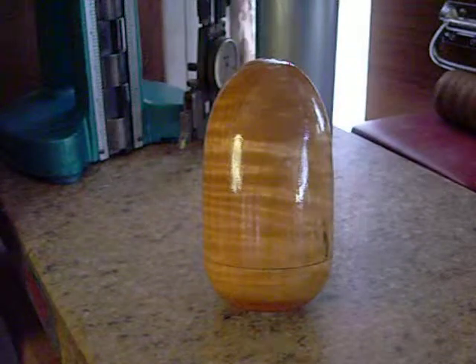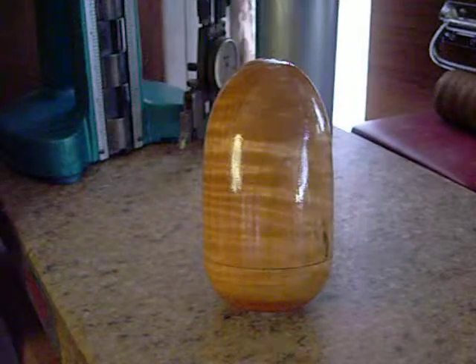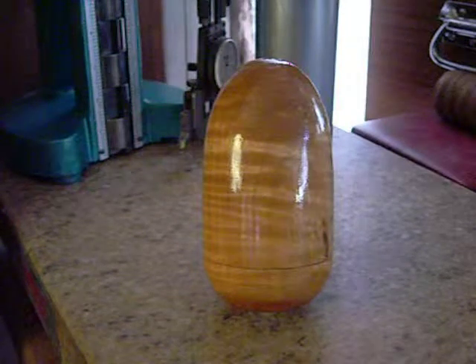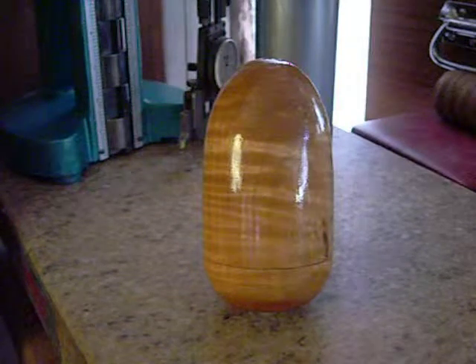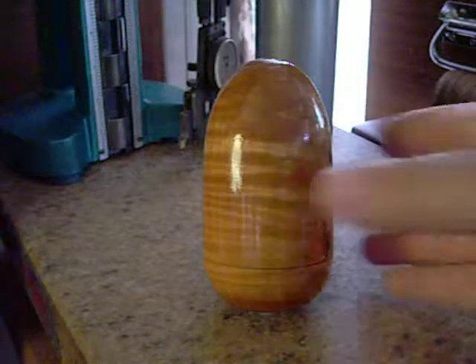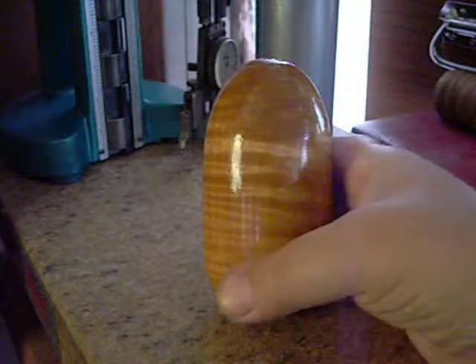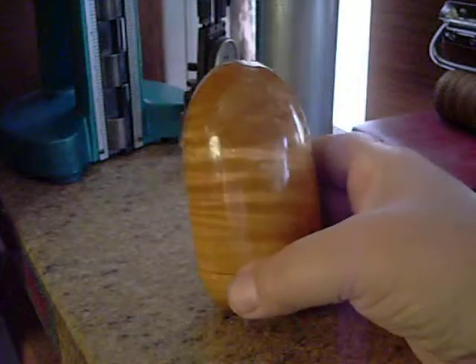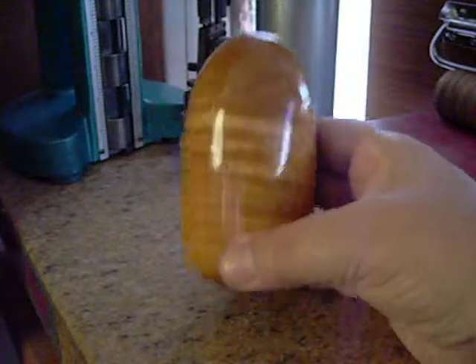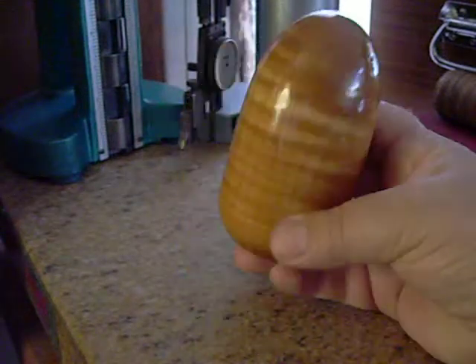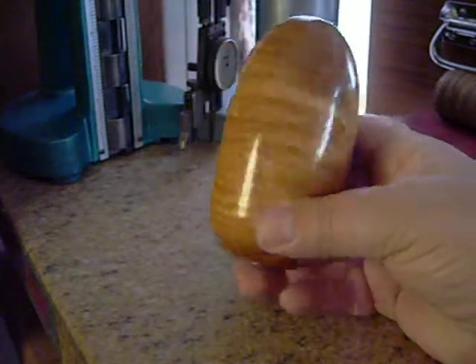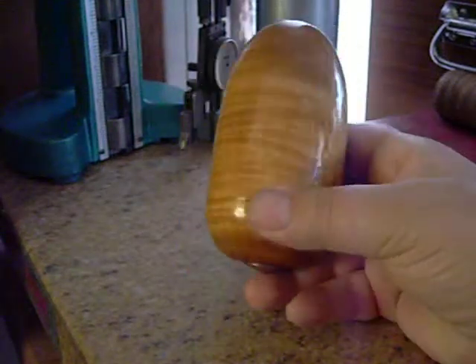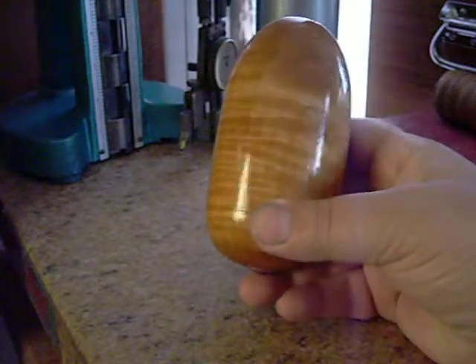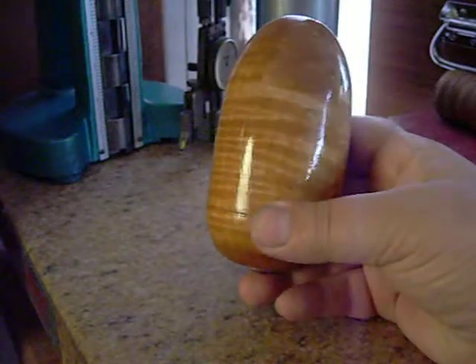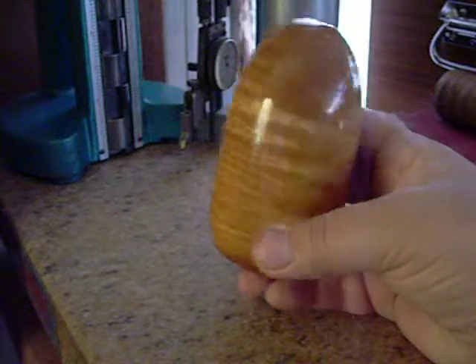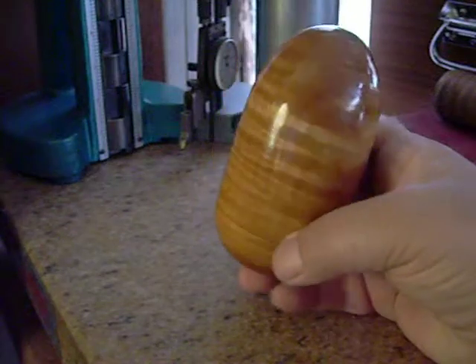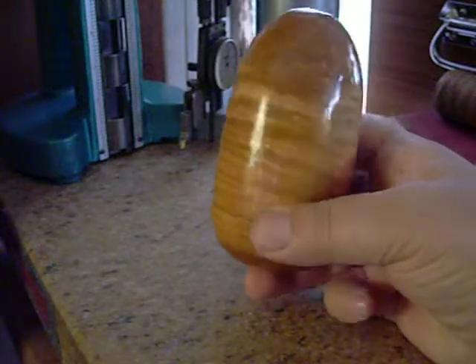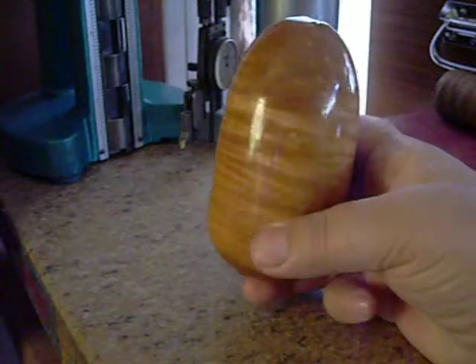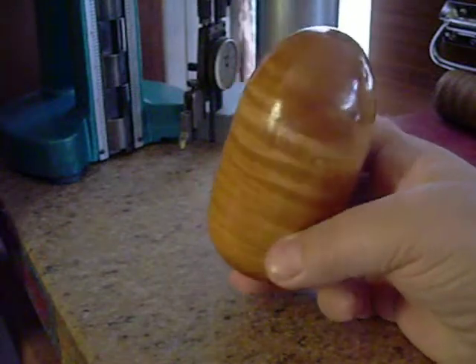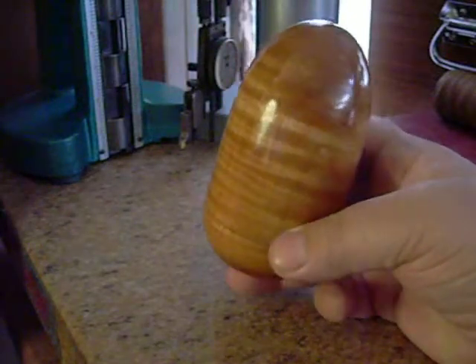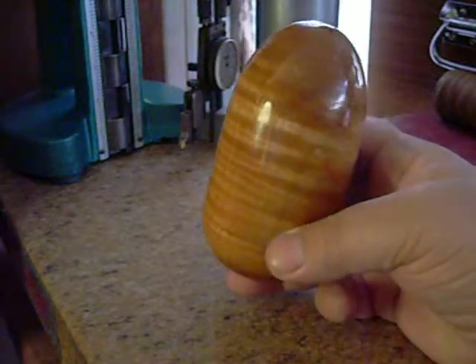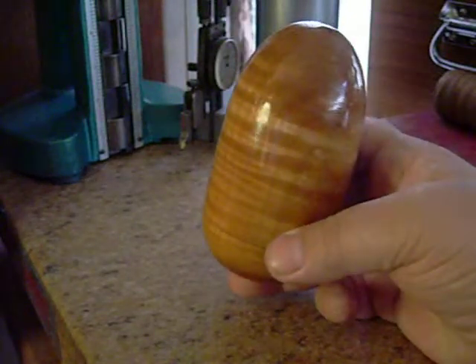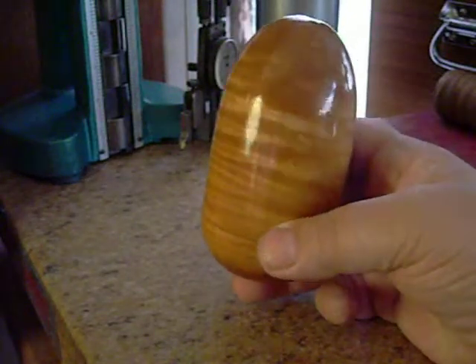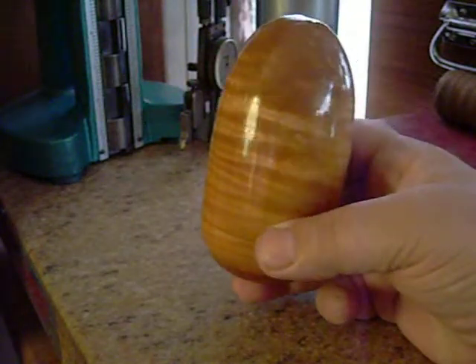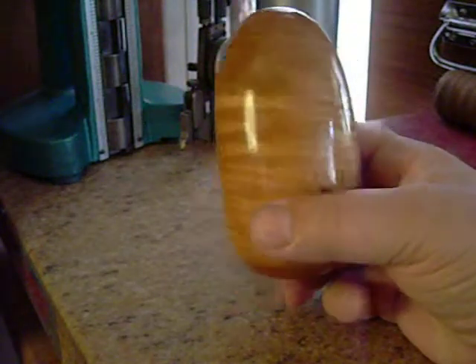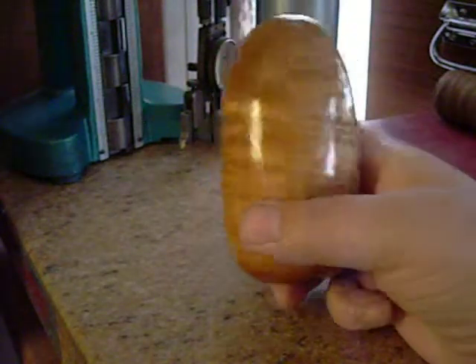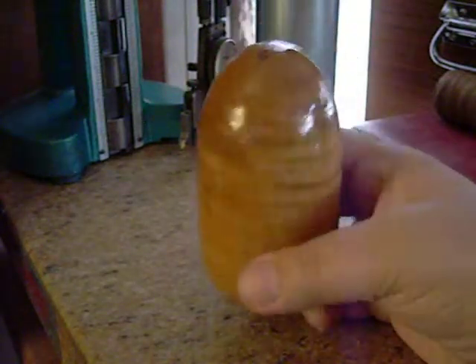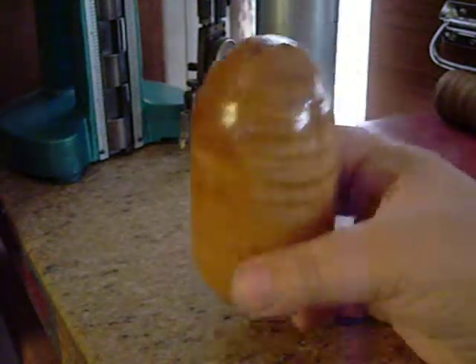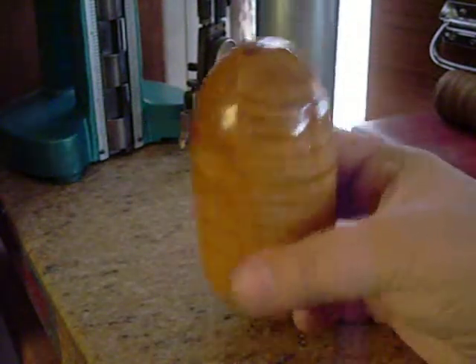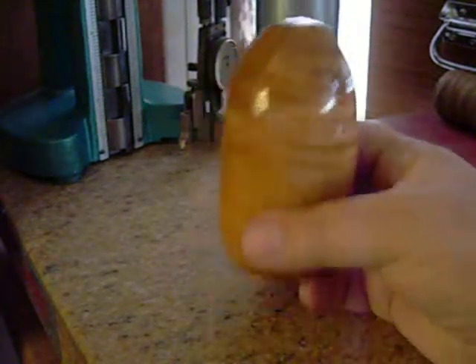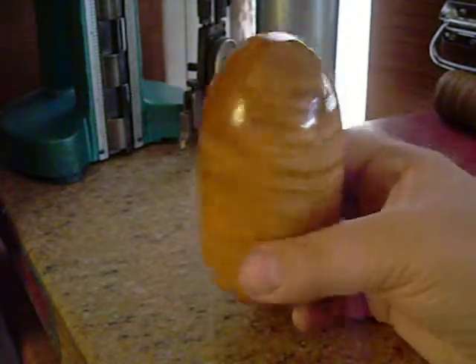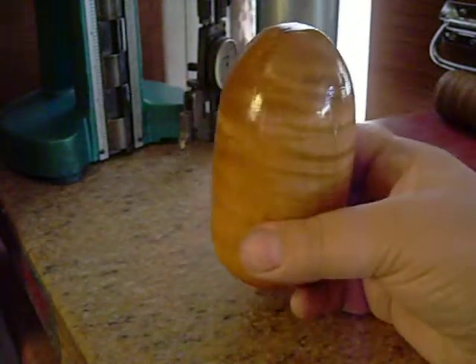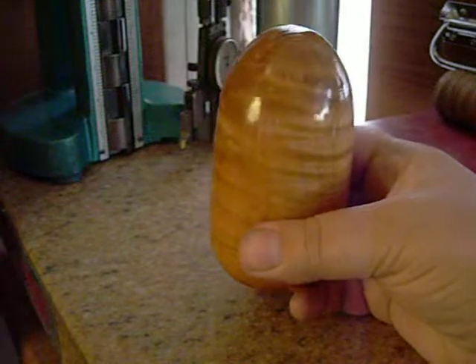Hello everybody, Jeffrey Krueger here. This is a maple egg that I made that I used in my first video. Yes, there are metal parts in here.